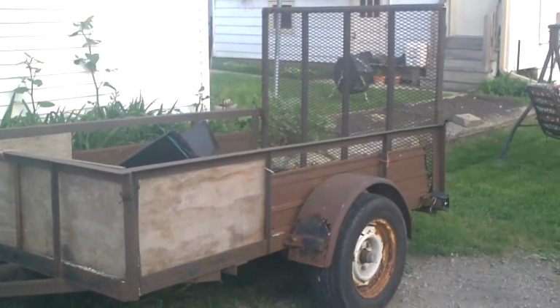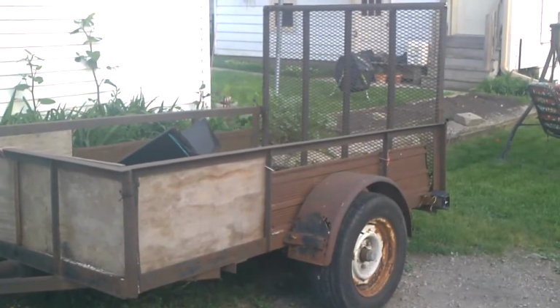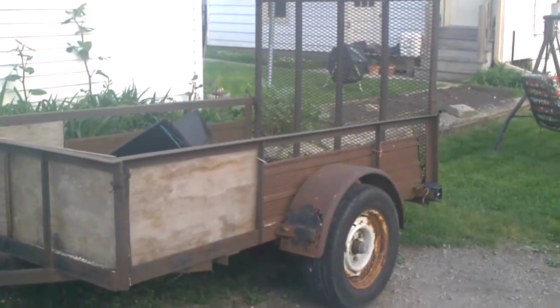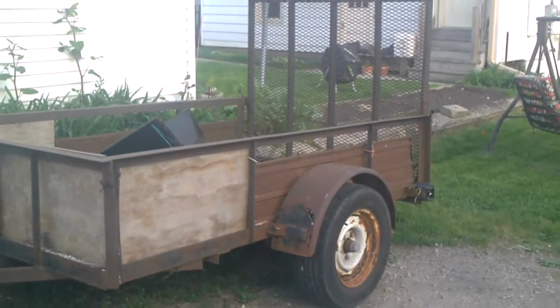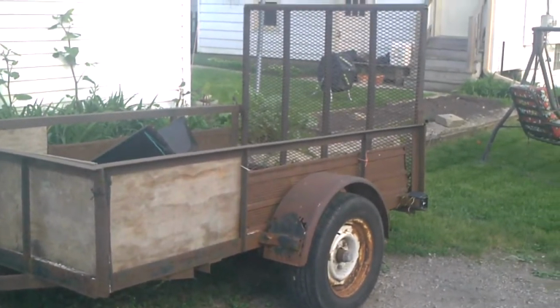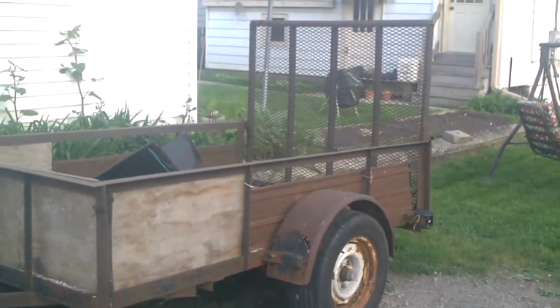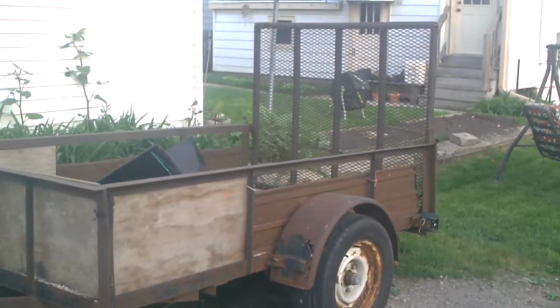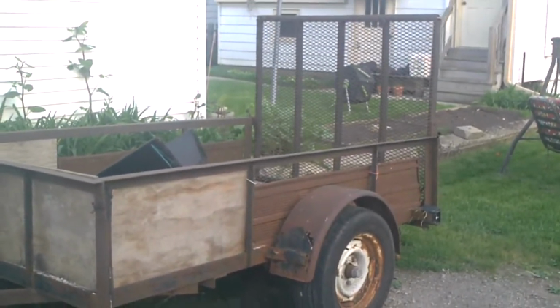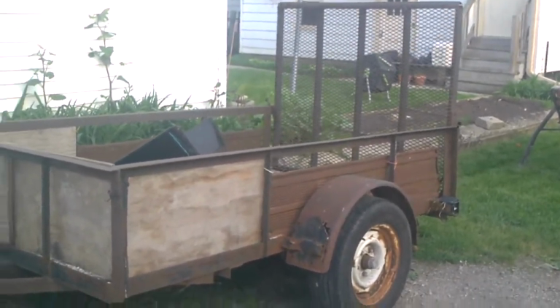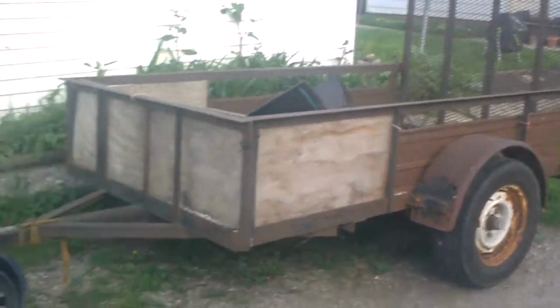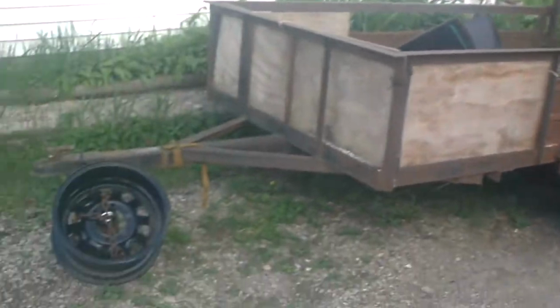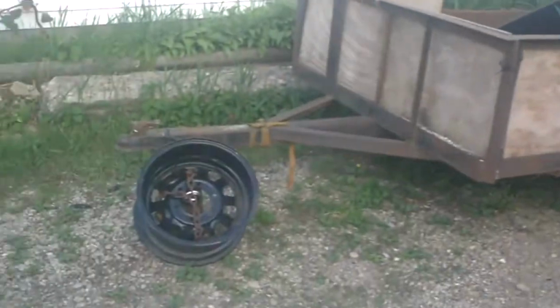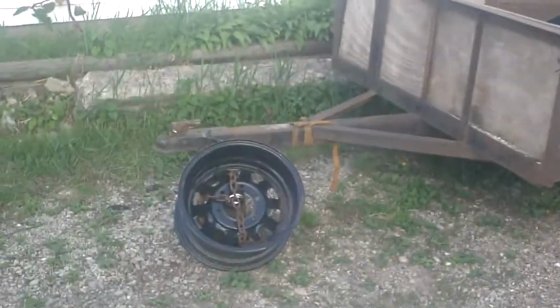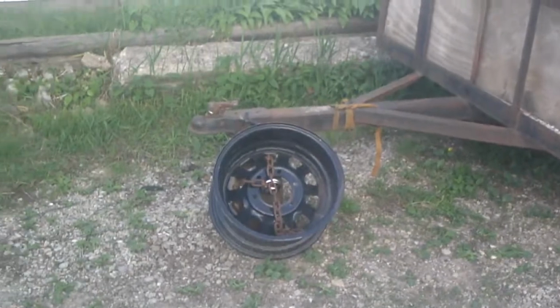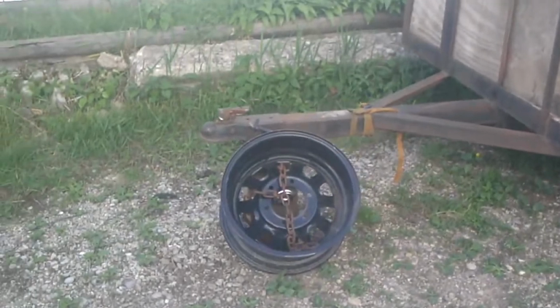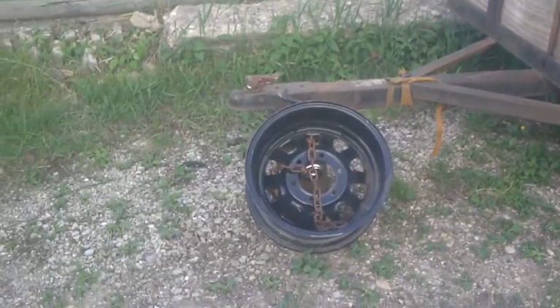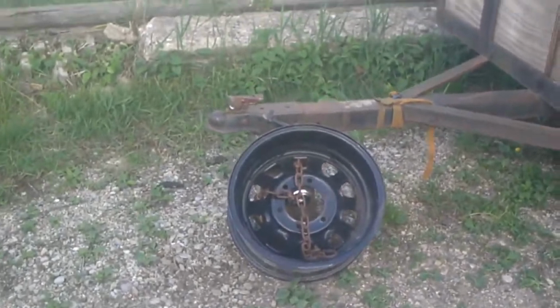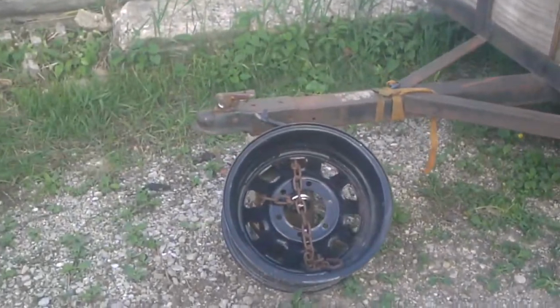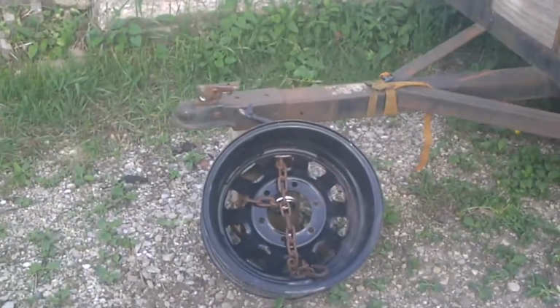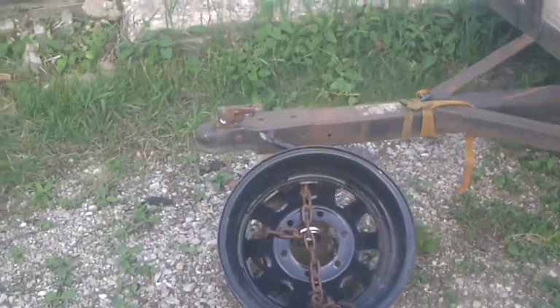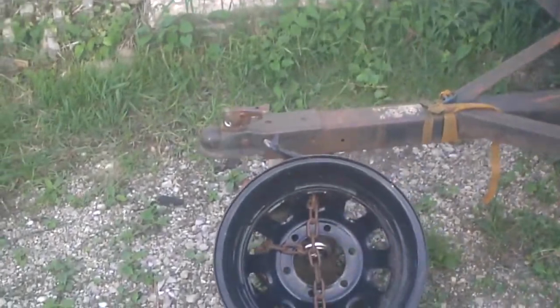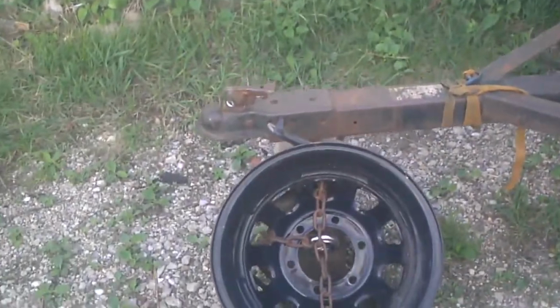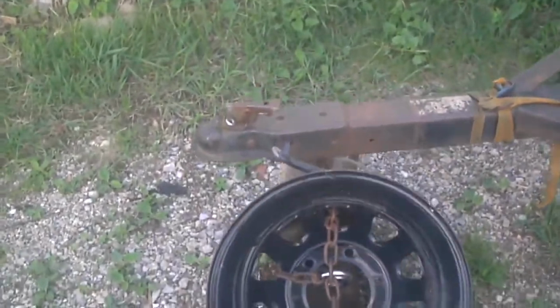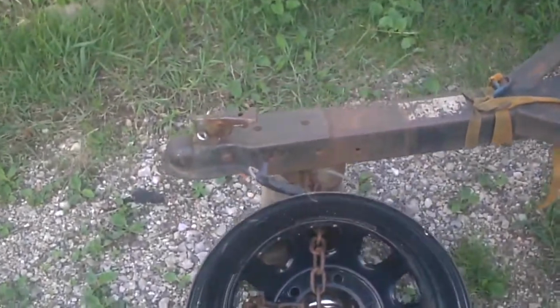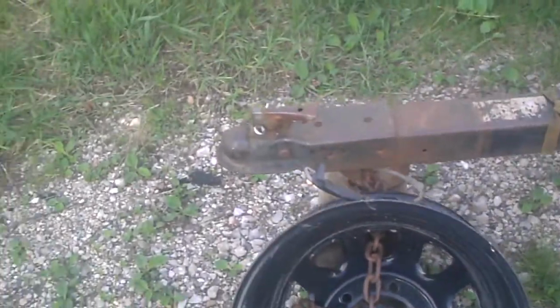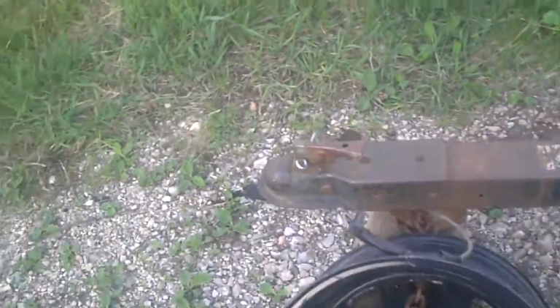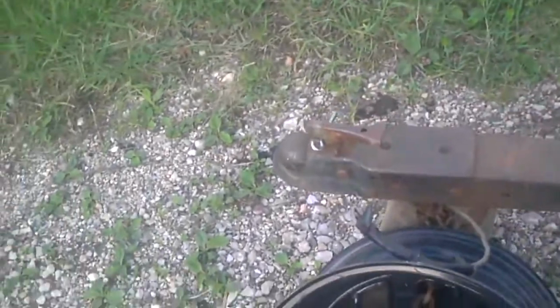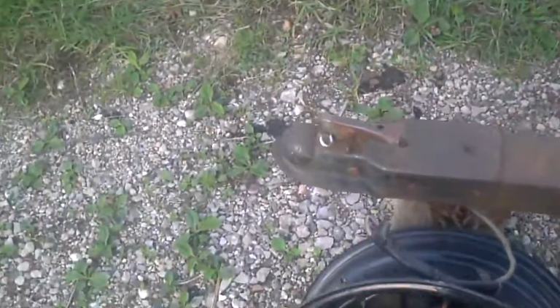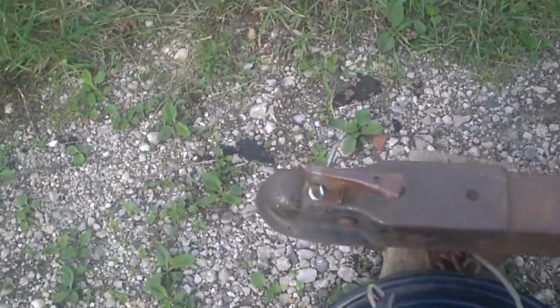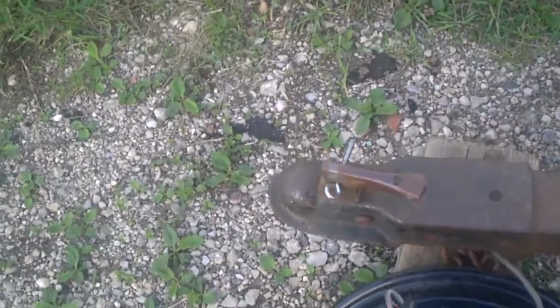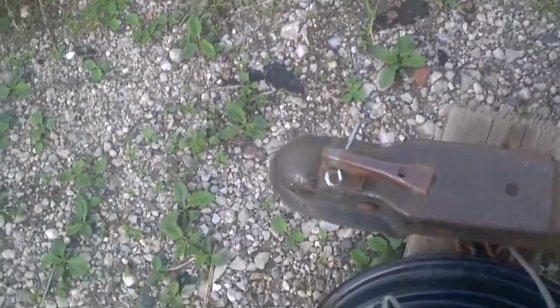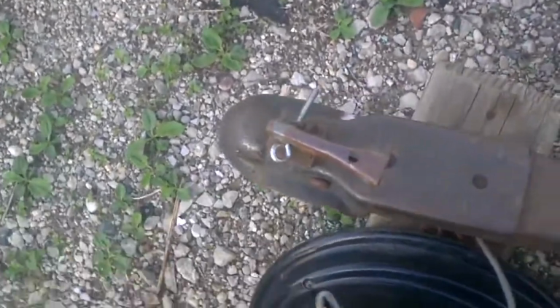It was a family-run estate sale, and of course the family needed to get rid of stuff before they sell the property.